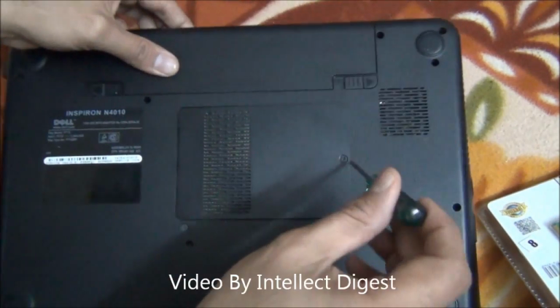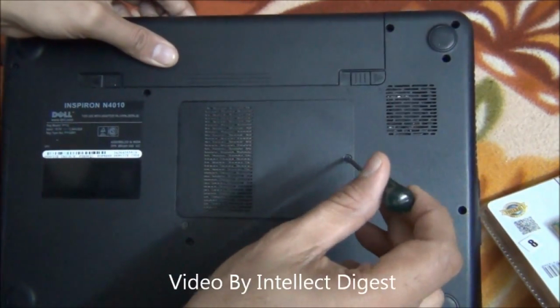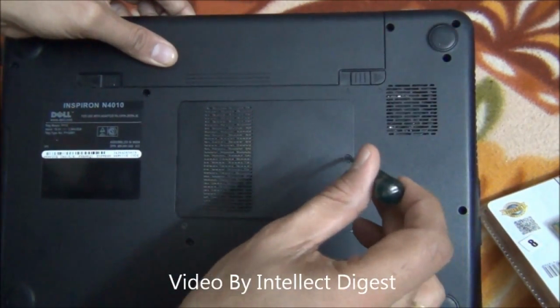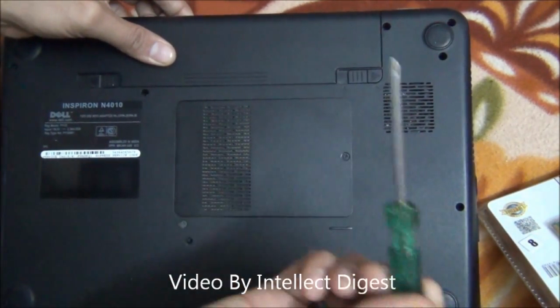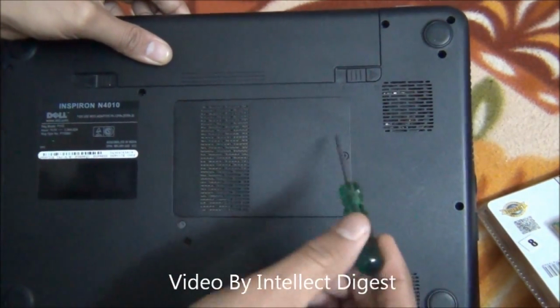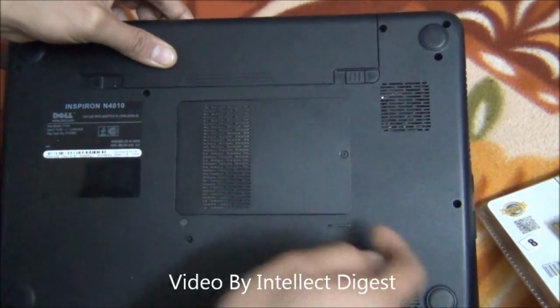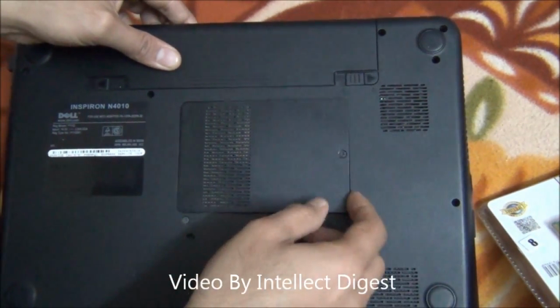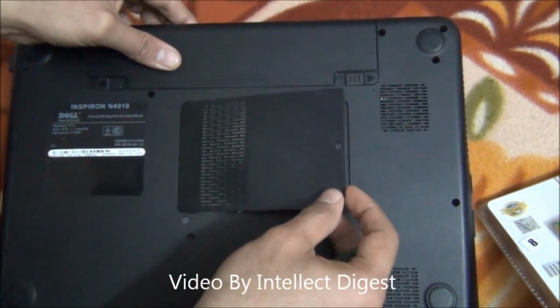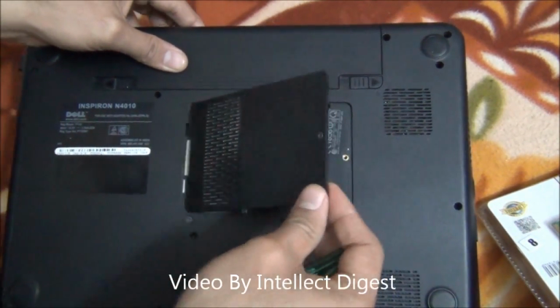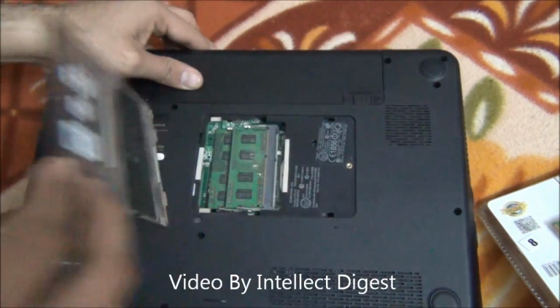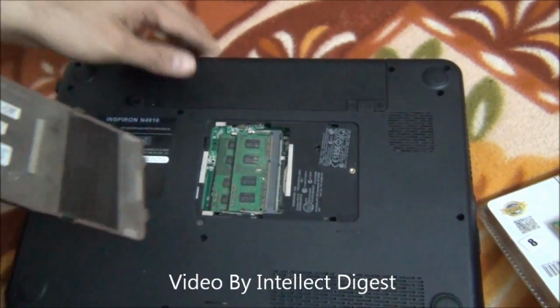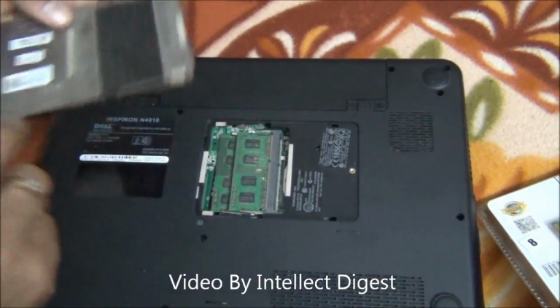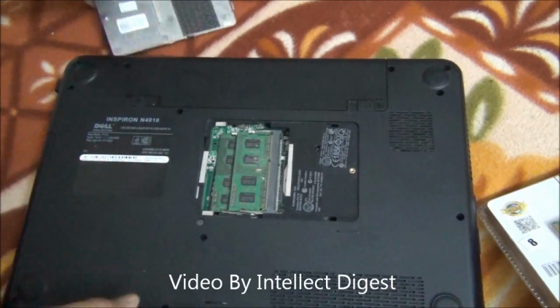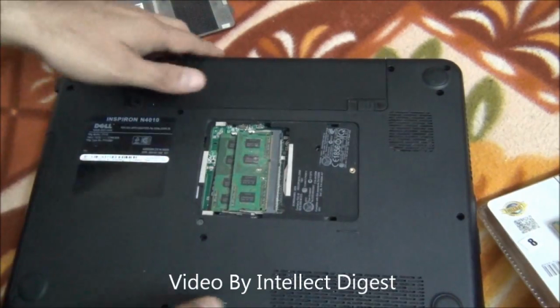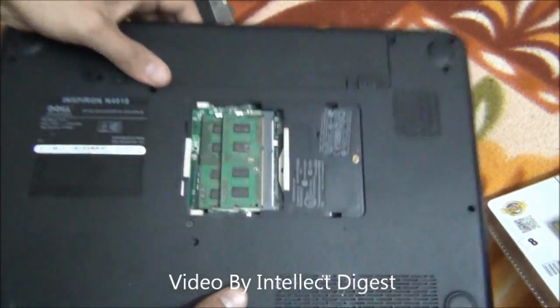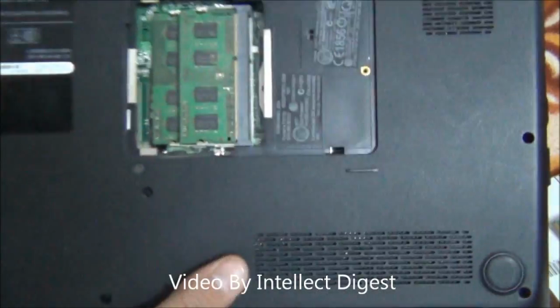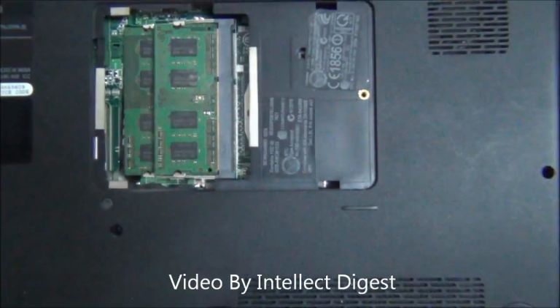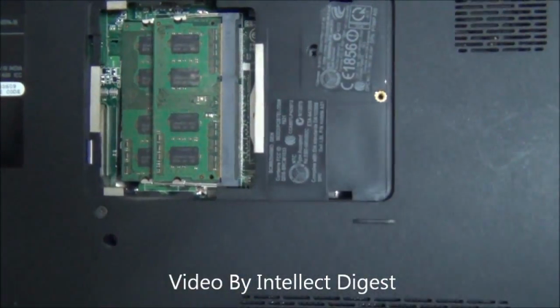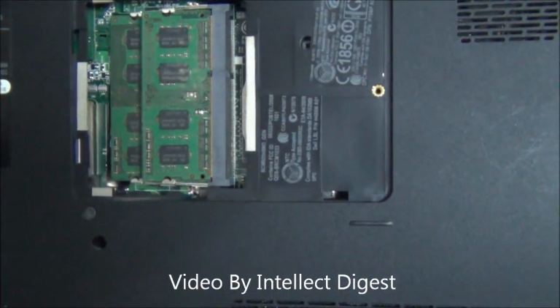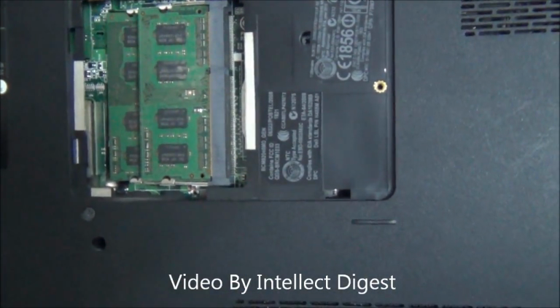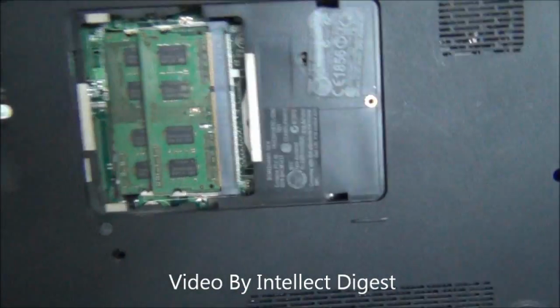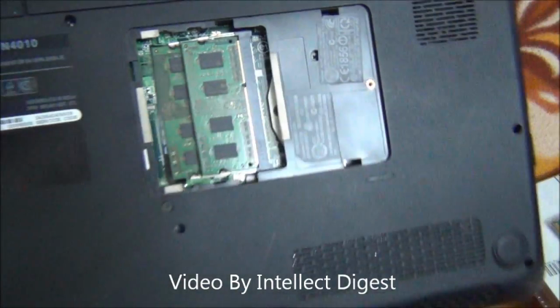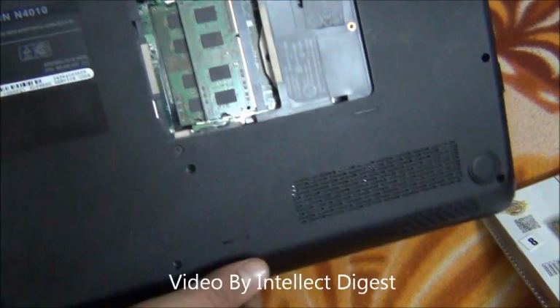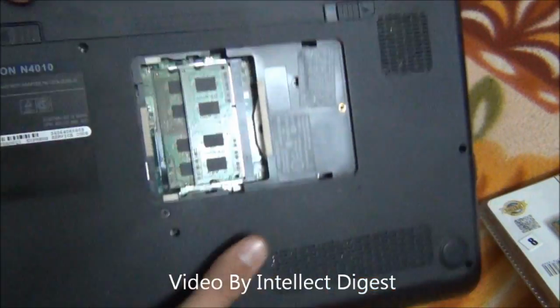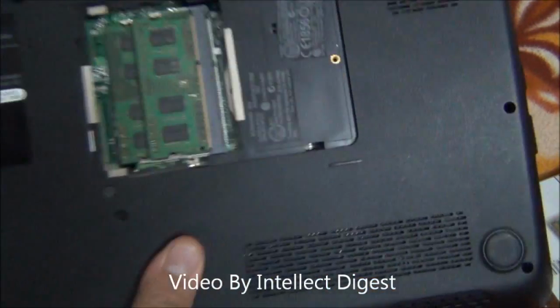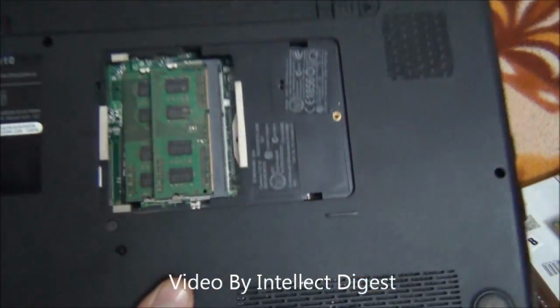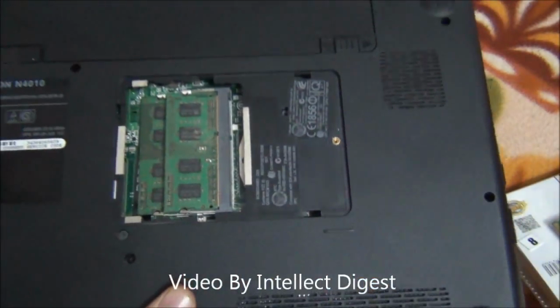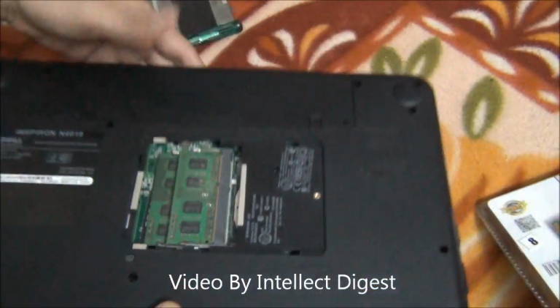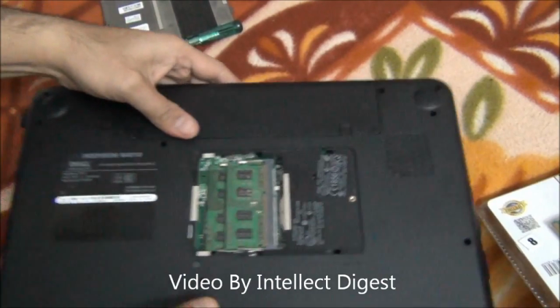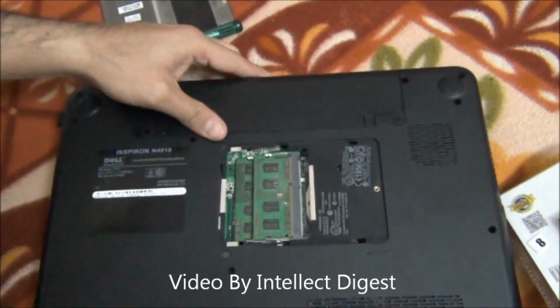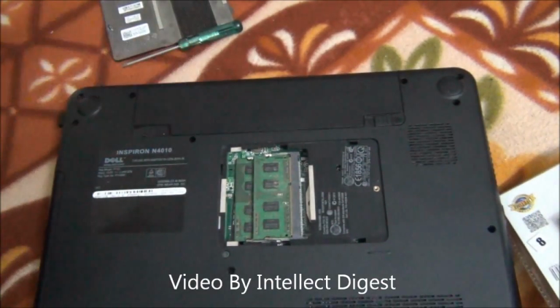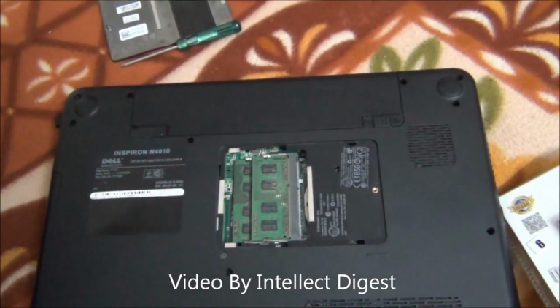You just need to open this flap. I've already opened this and you remove it. And below this, you can see there are two RAM modules installed in this.